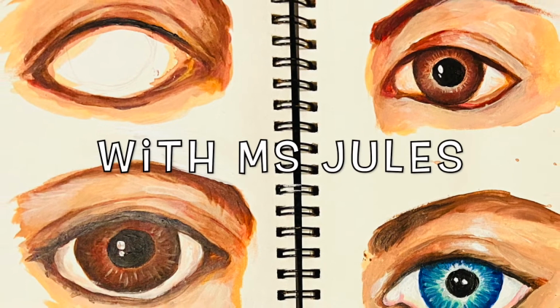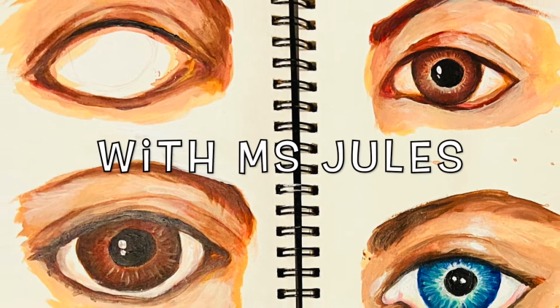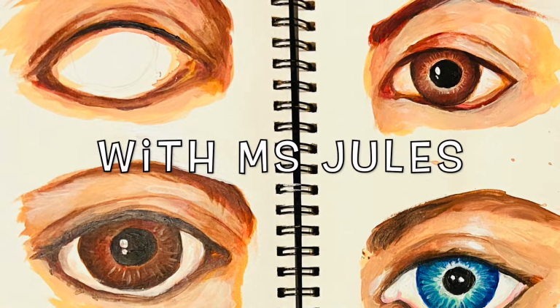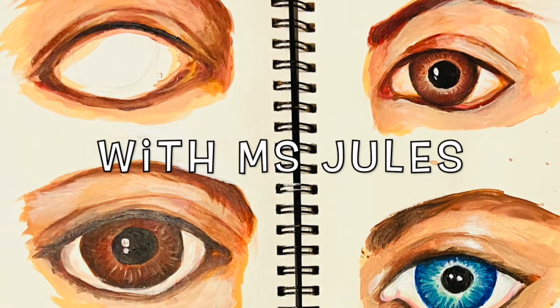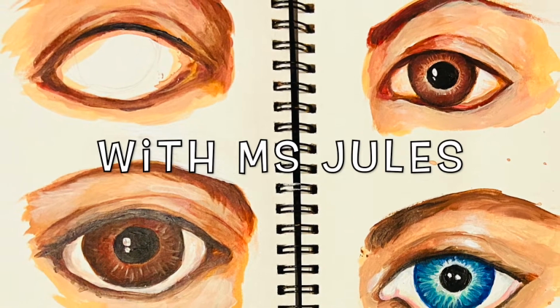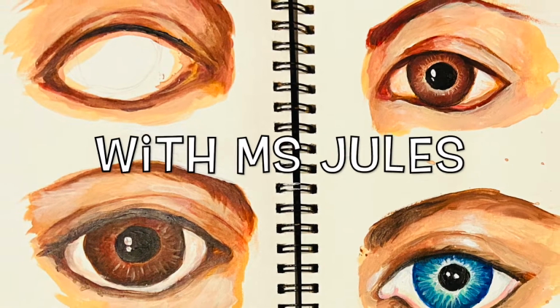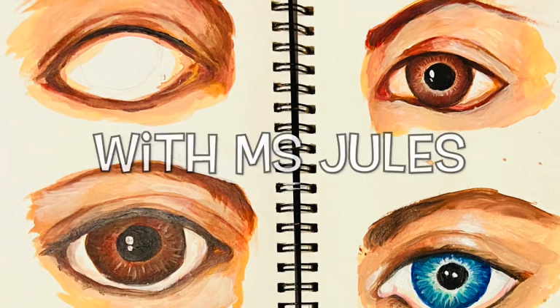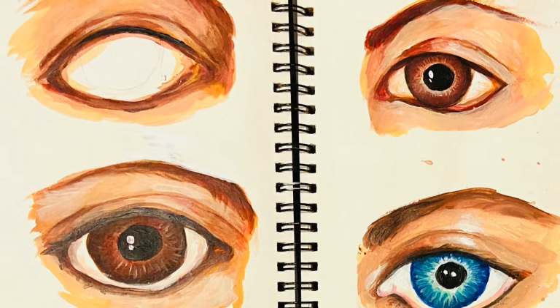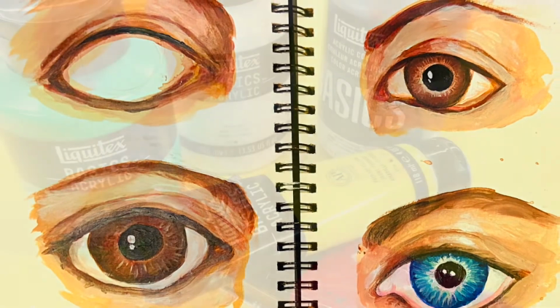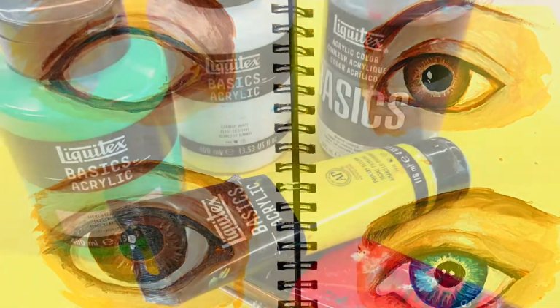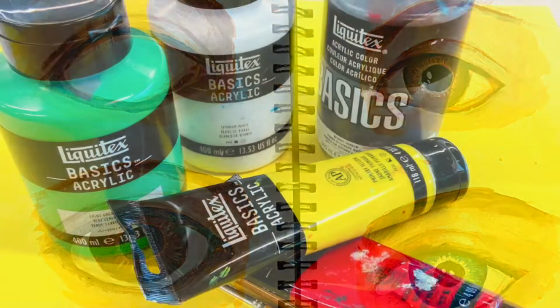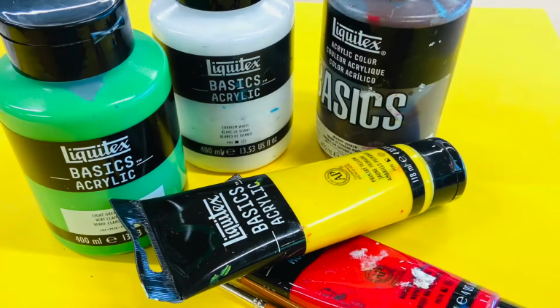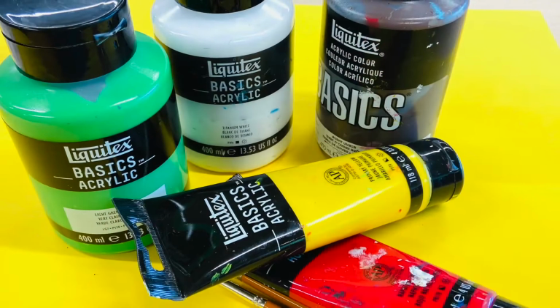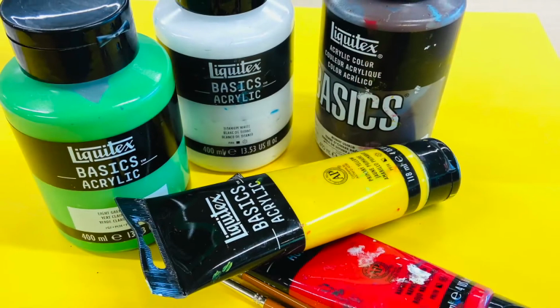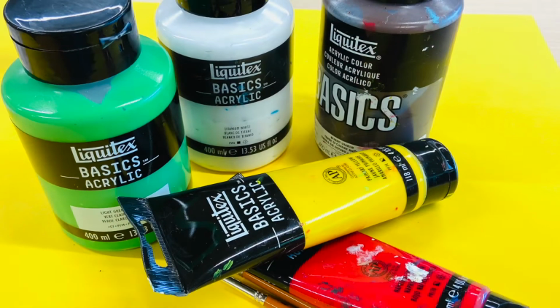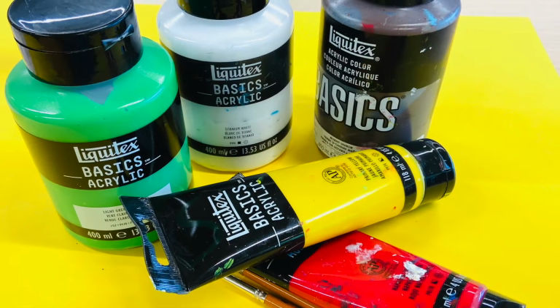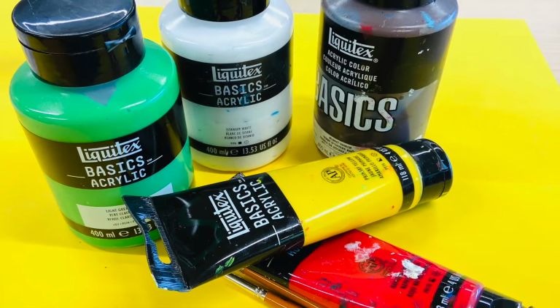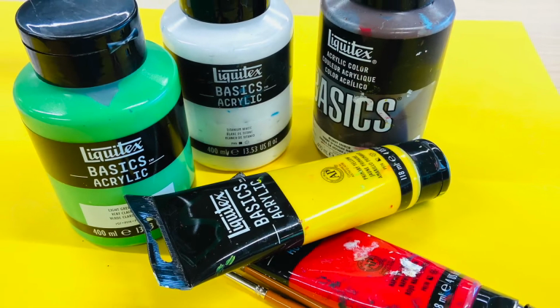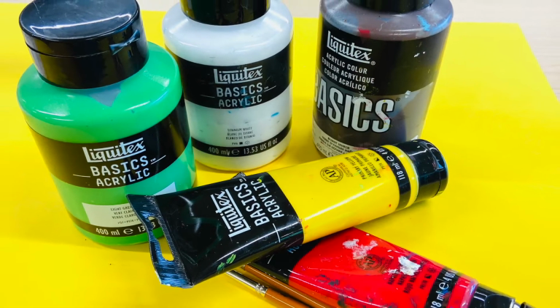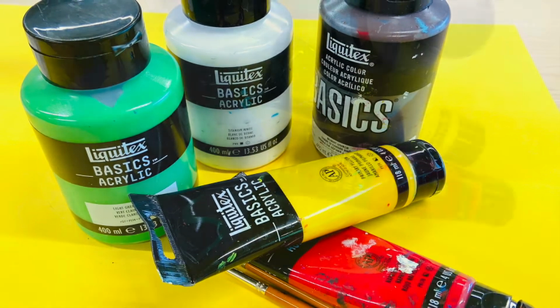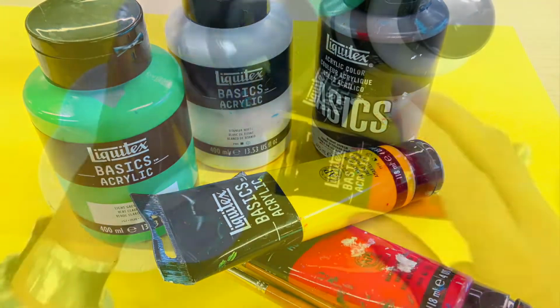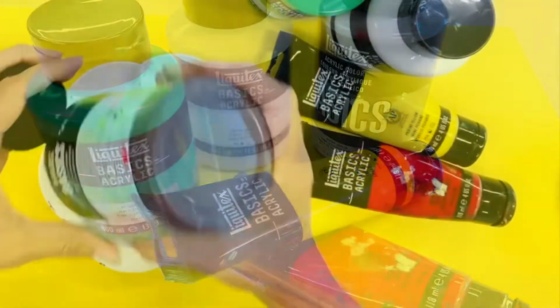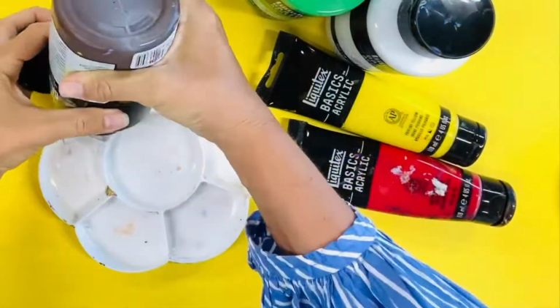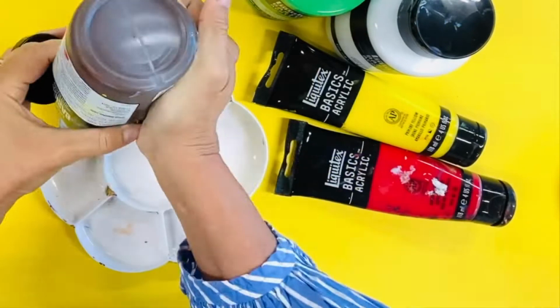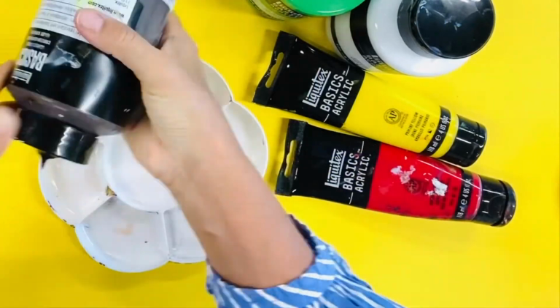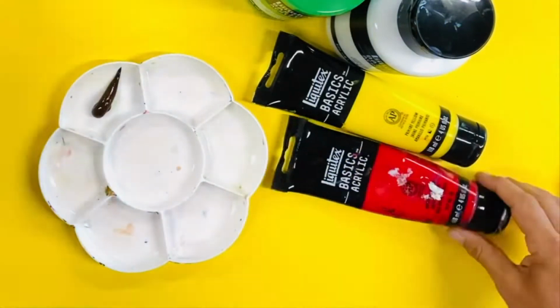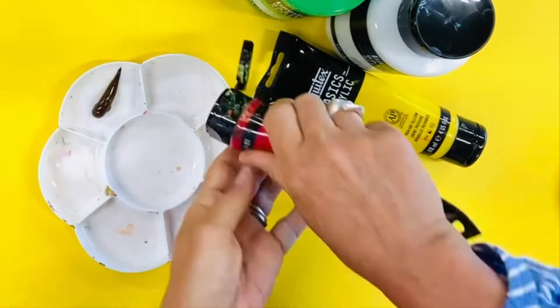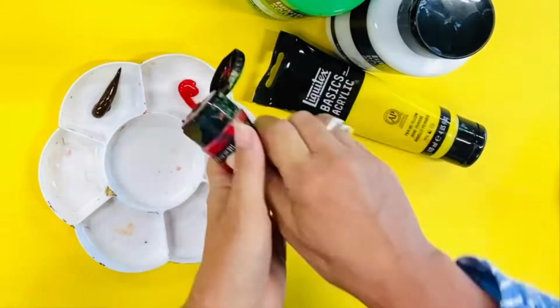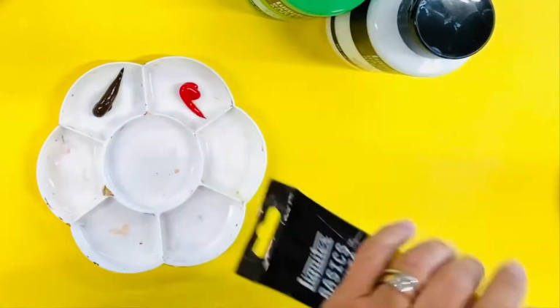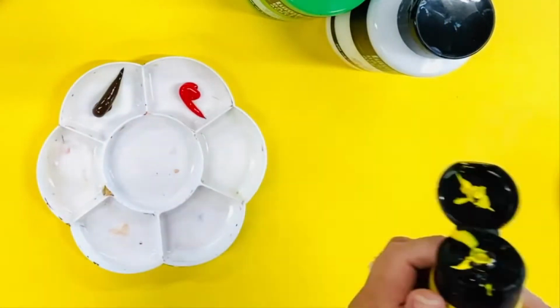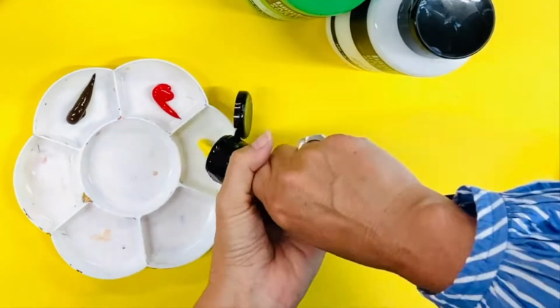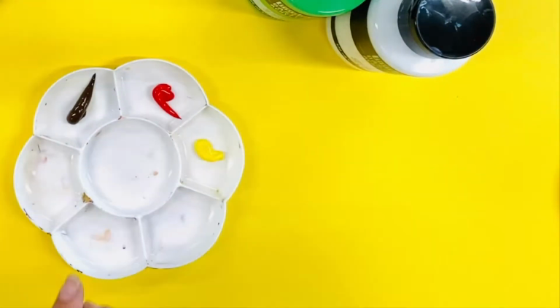Welcome to my creating skin tone tutorial. You will need five colors only: red, yellow, brown, white, and a tiny bit of green.